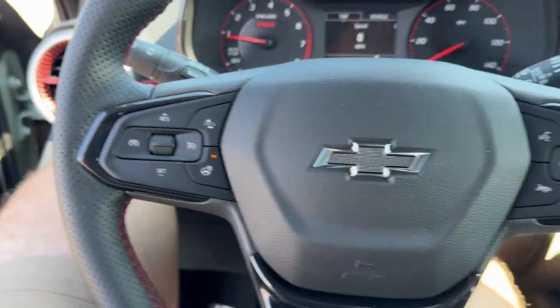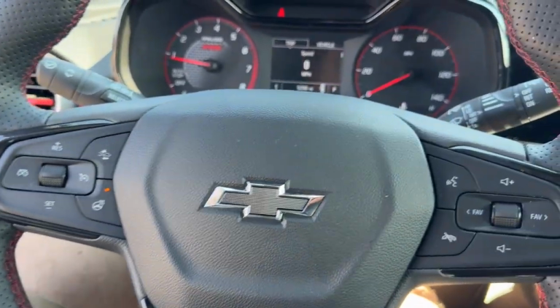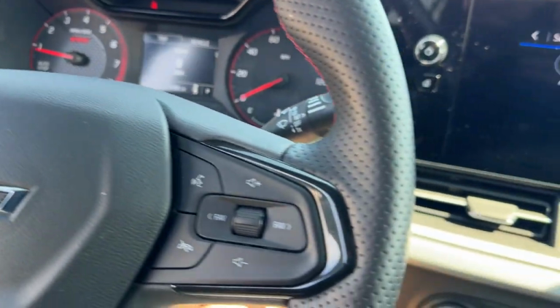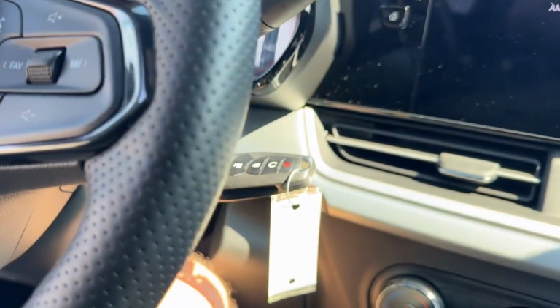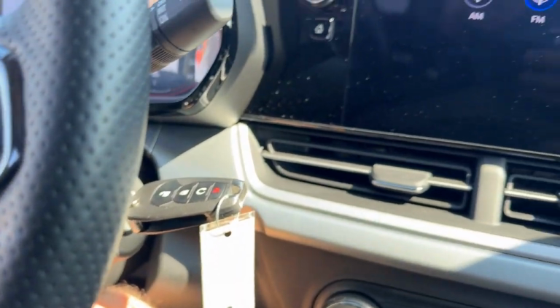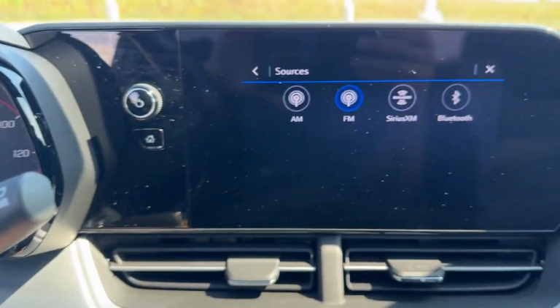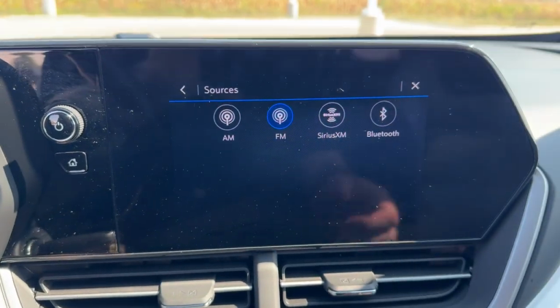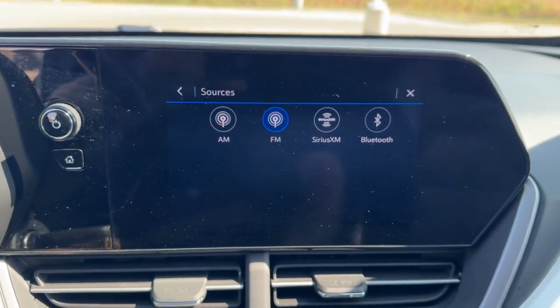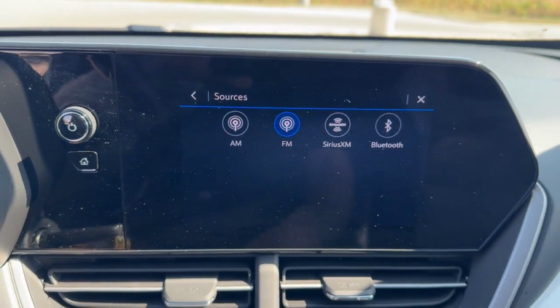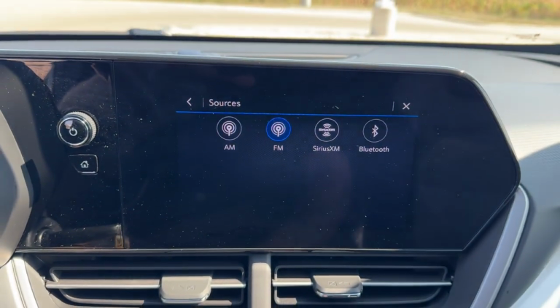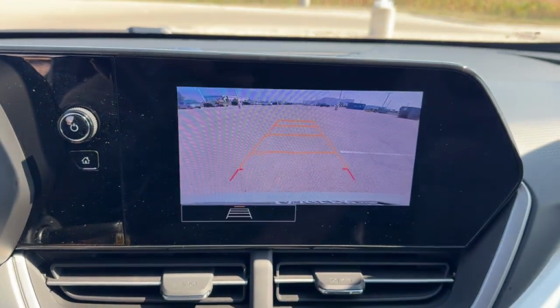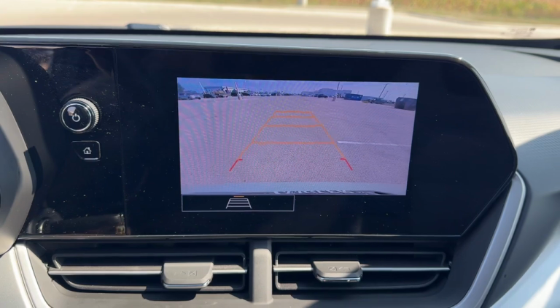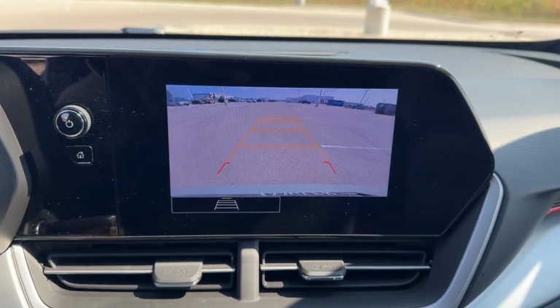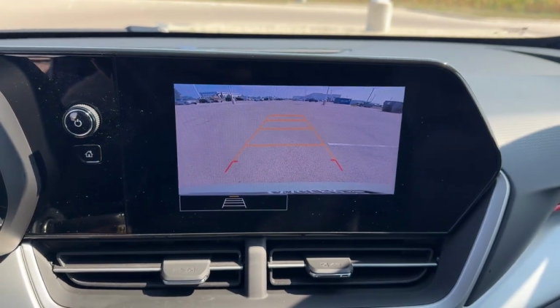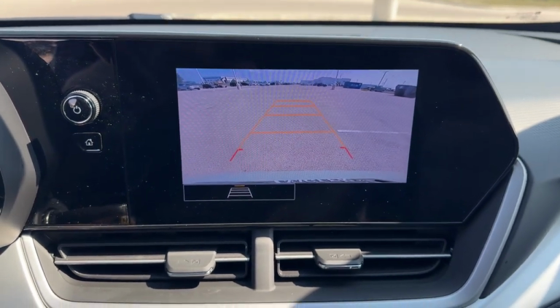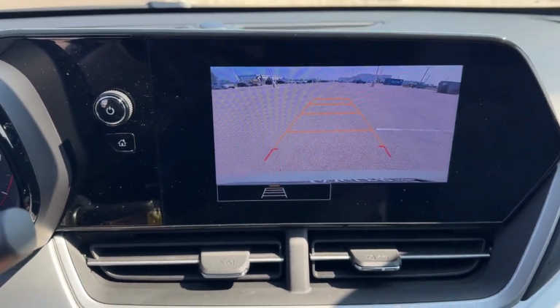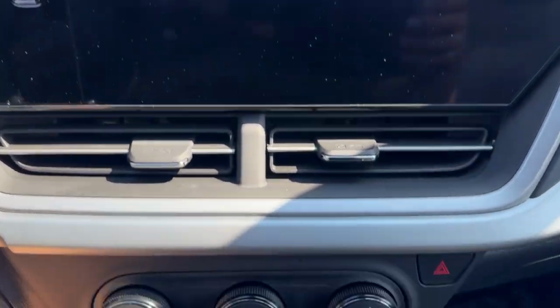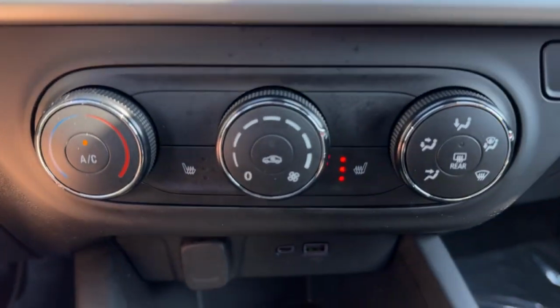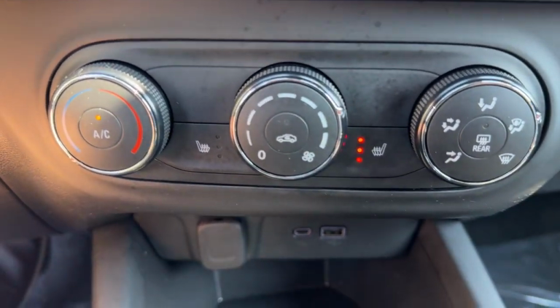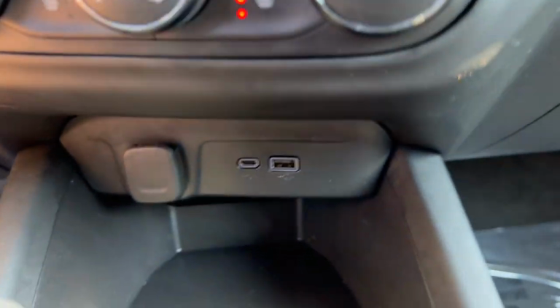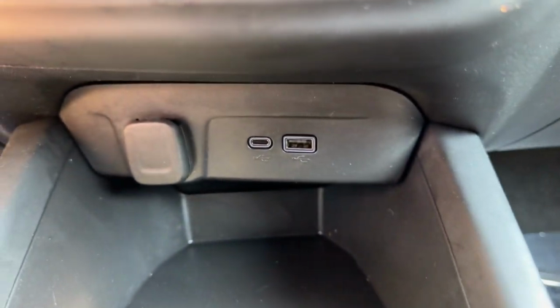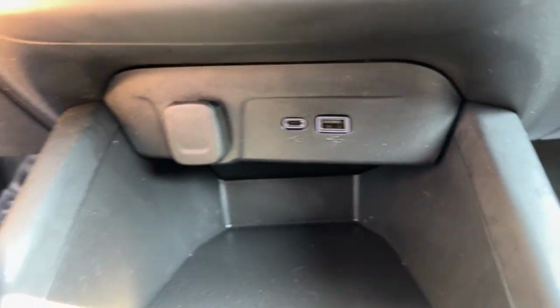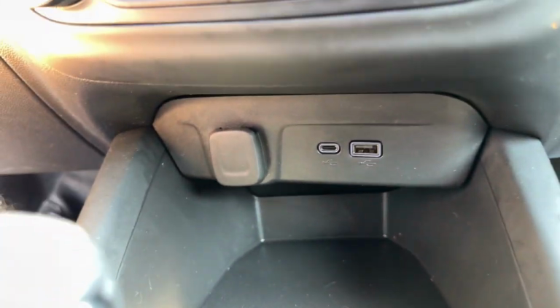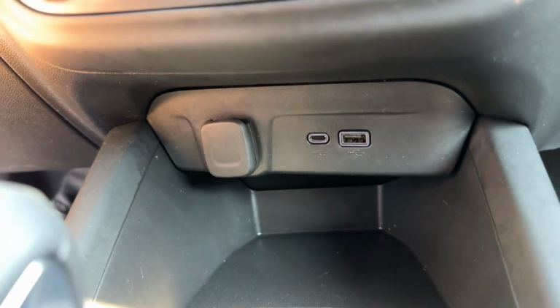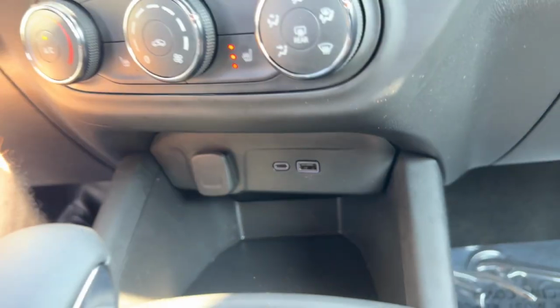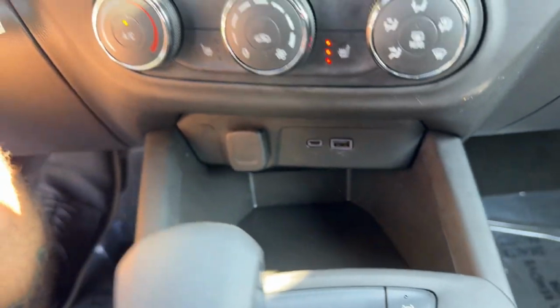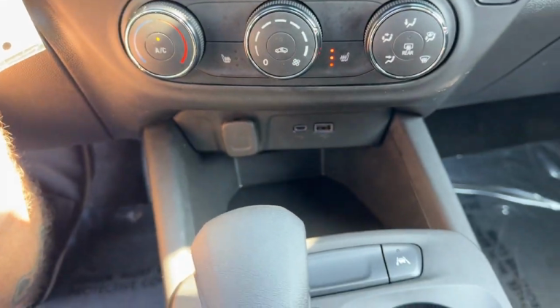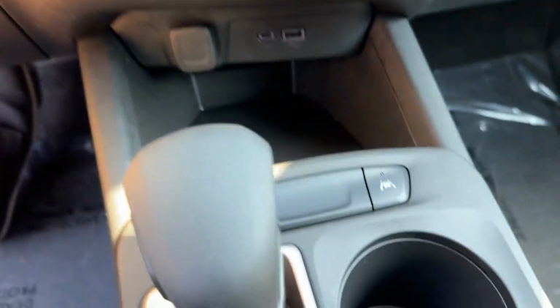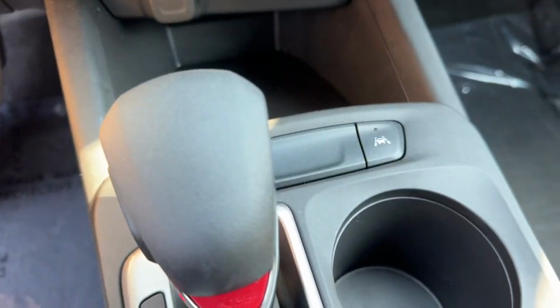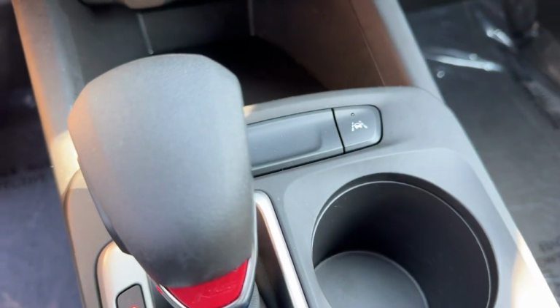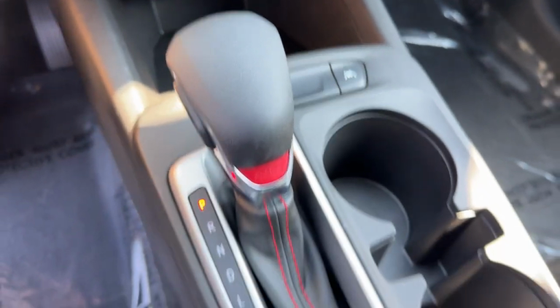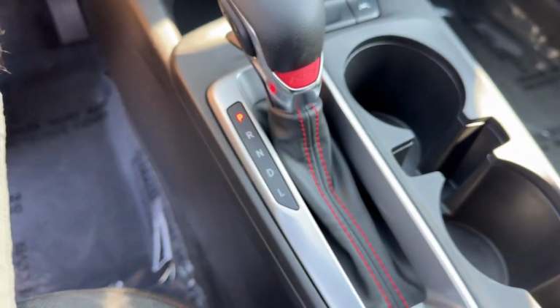Forward collision warnings, Sirius XM and Bluetooth. You've also got Apple CarPlay and Android Auto, a rear backup camera, heated front seats, a couple USB ports, and a 12-volt for charging your various devices.